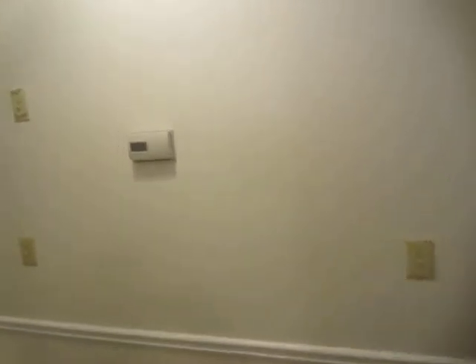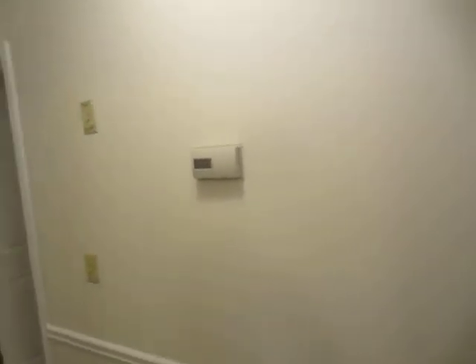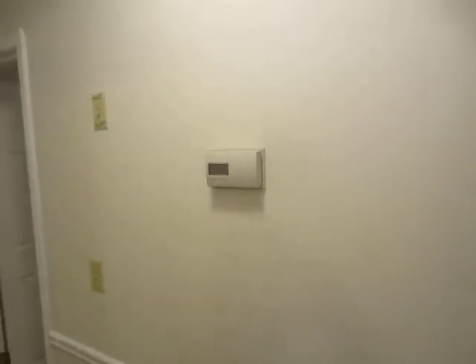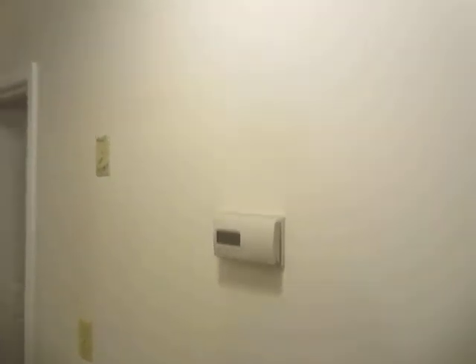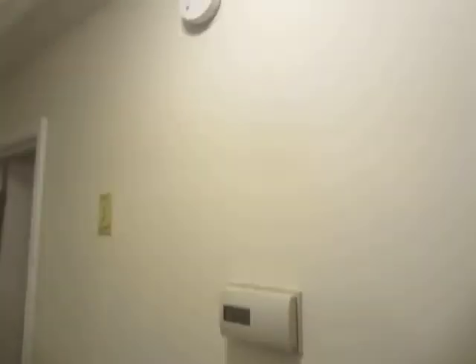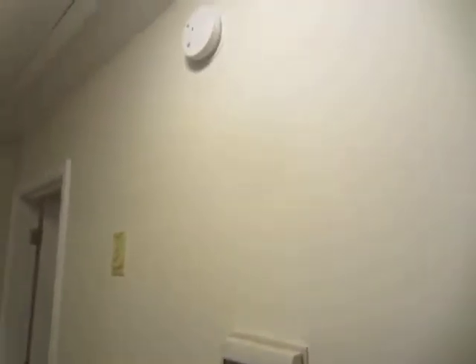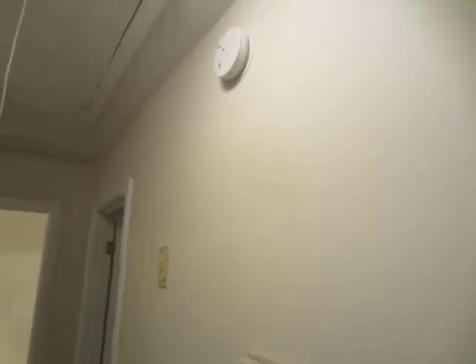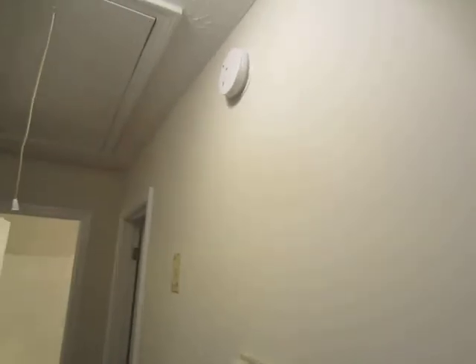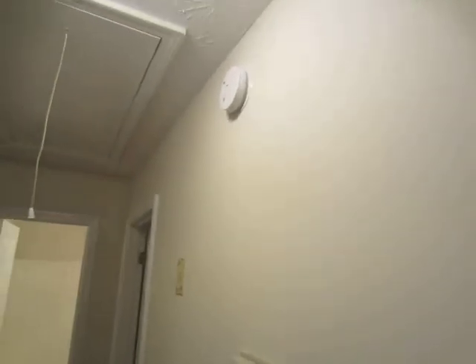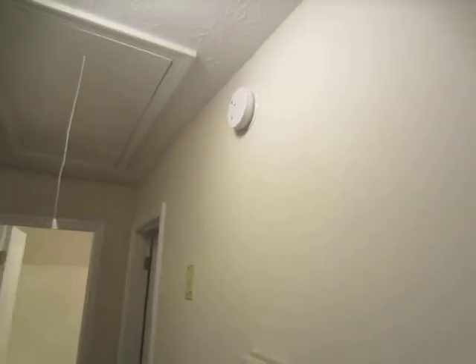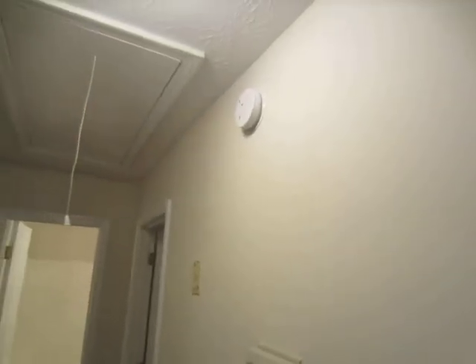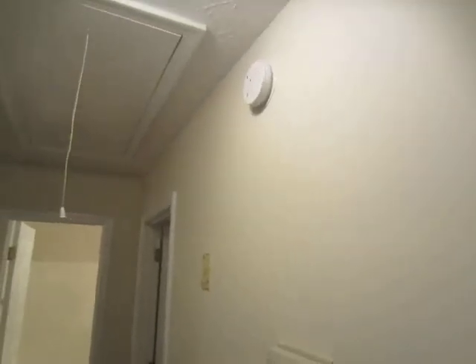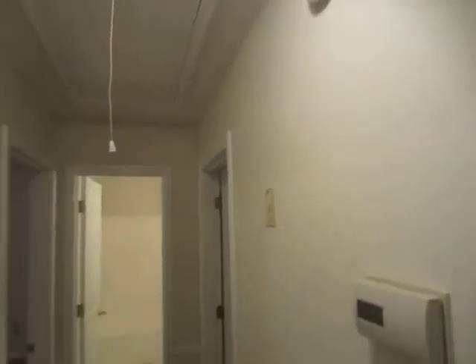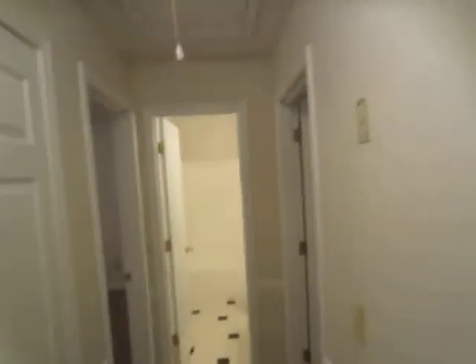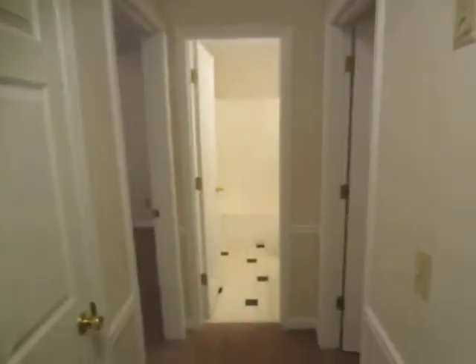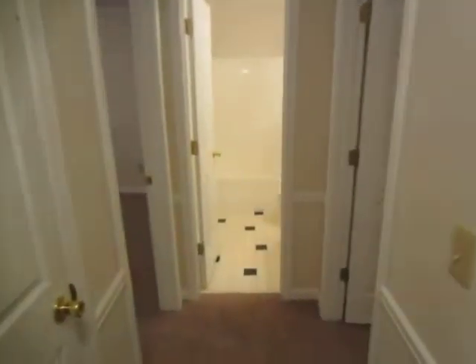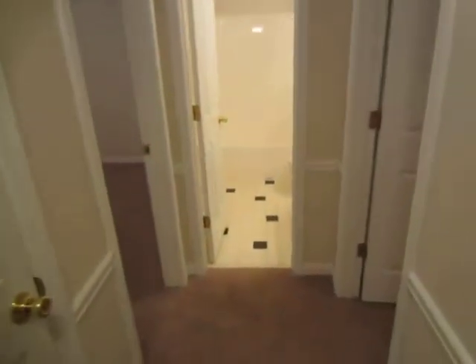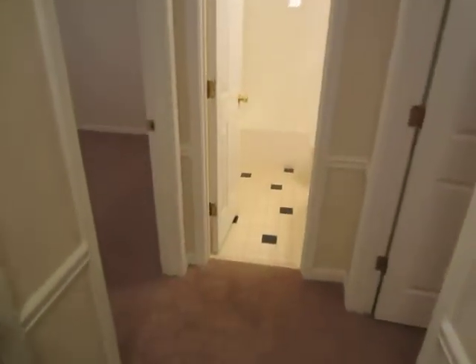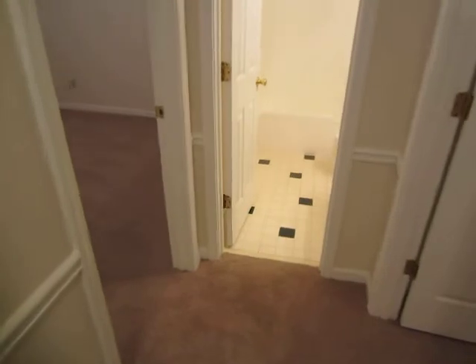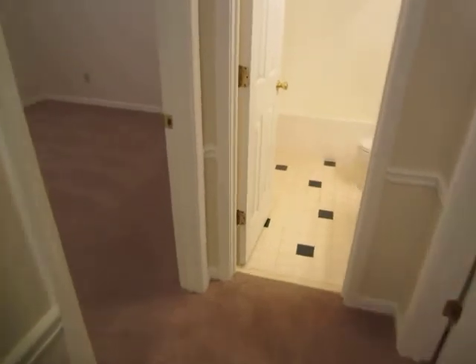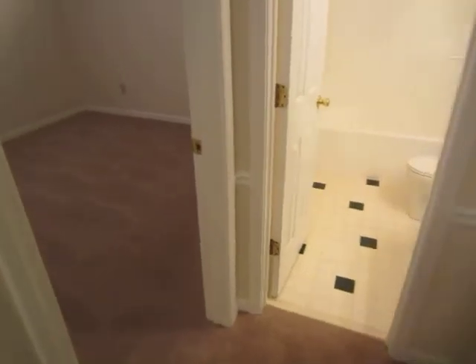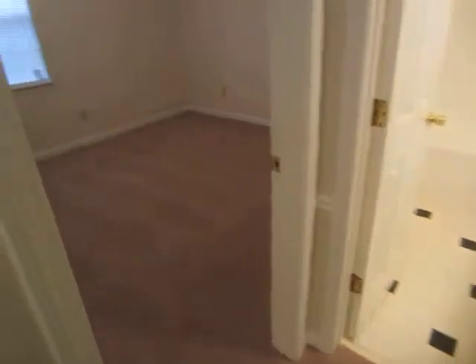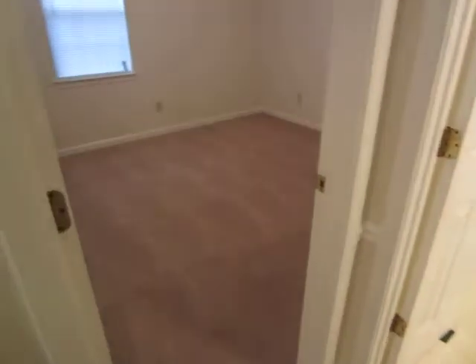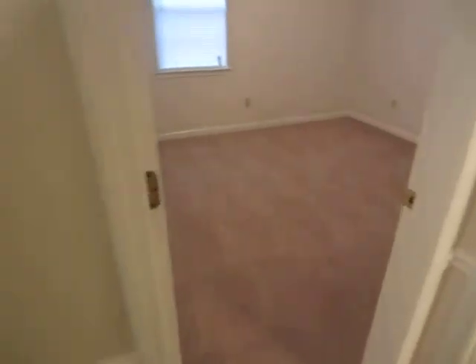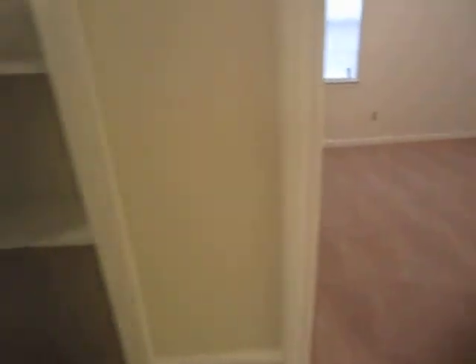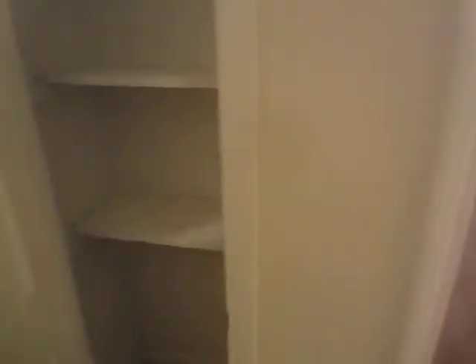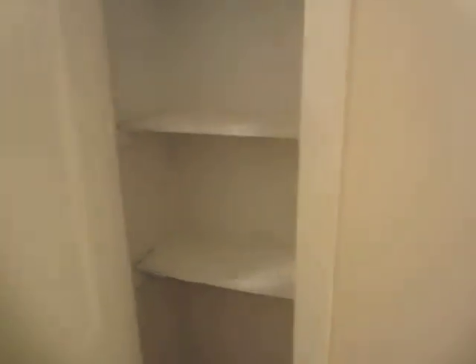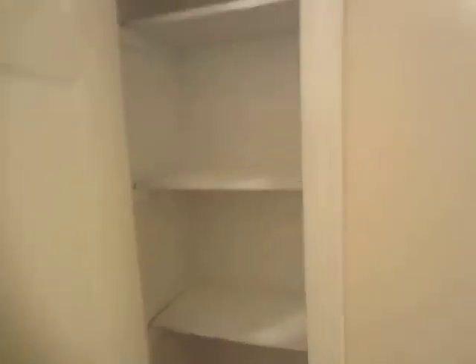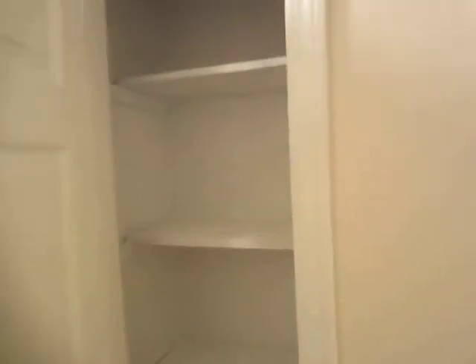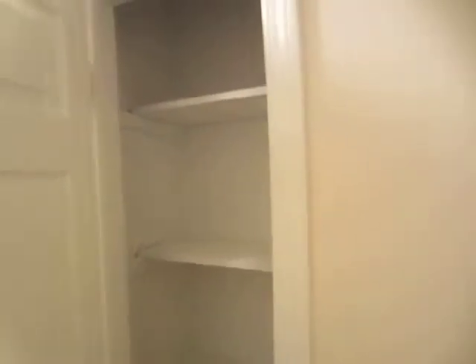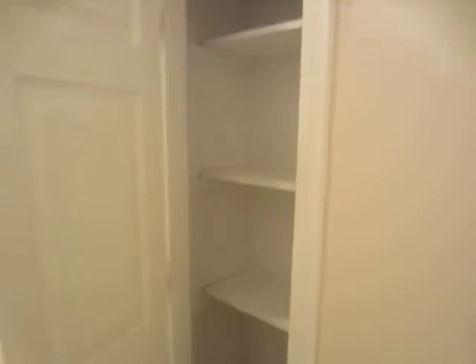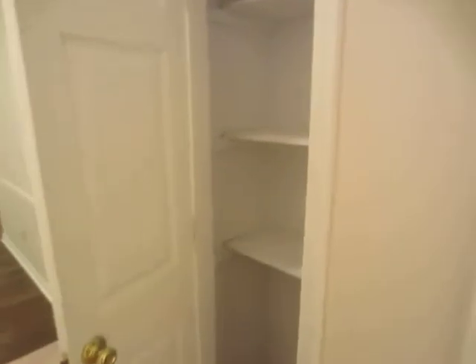Thermostat is working properly. Smoke detector. Linen closet in the hallway.